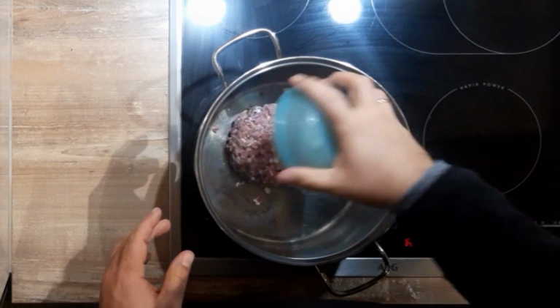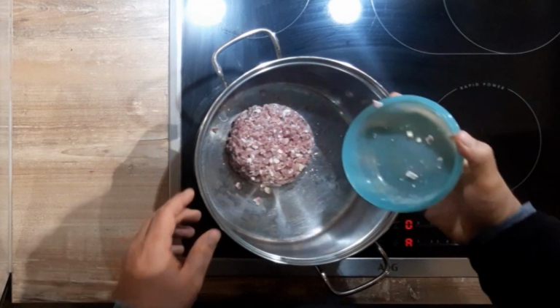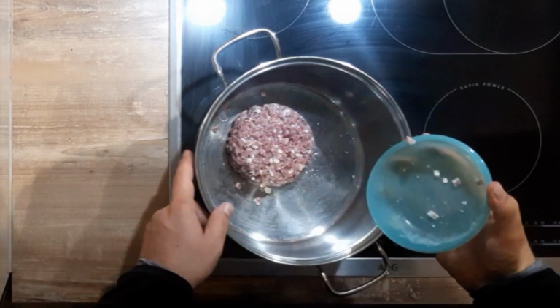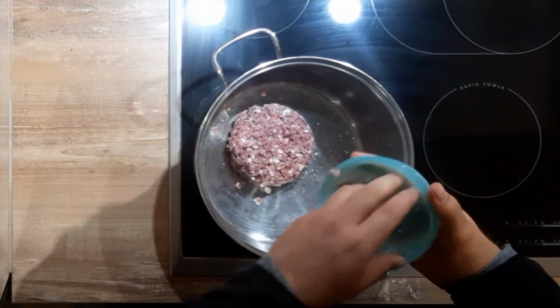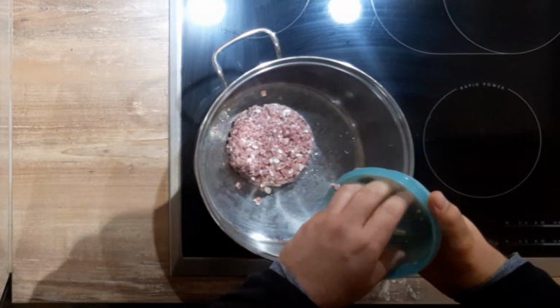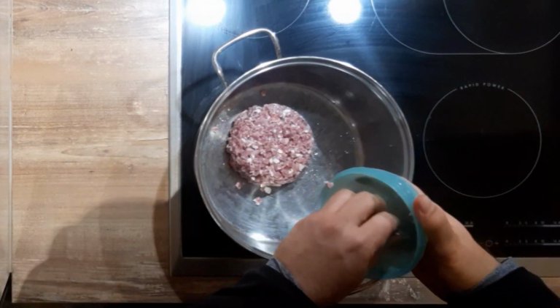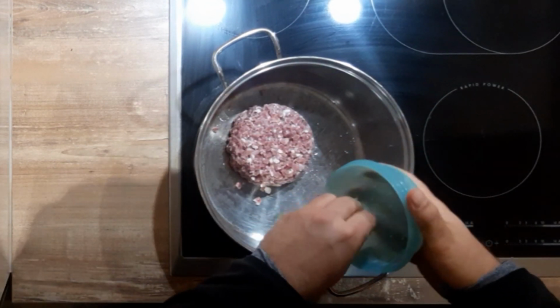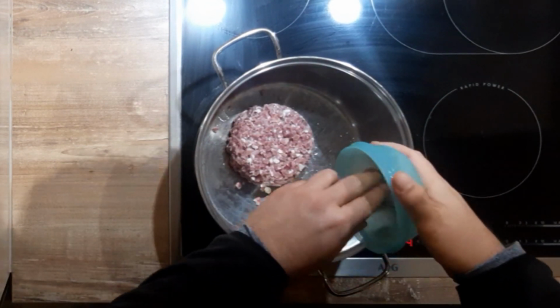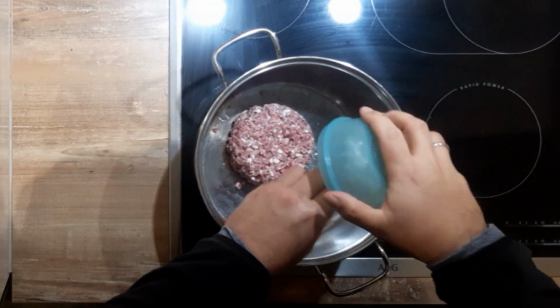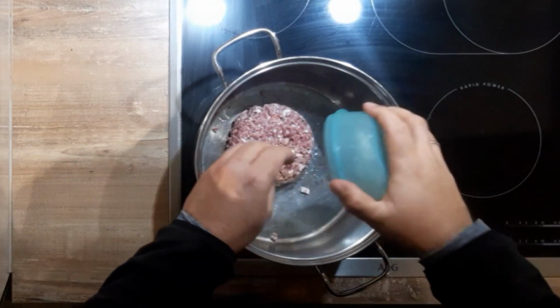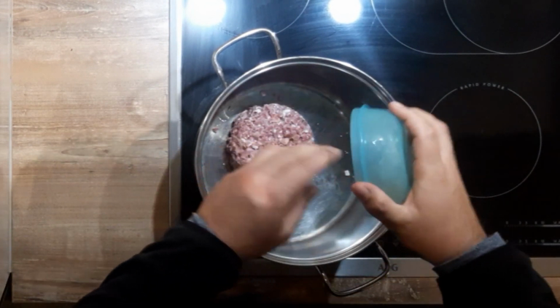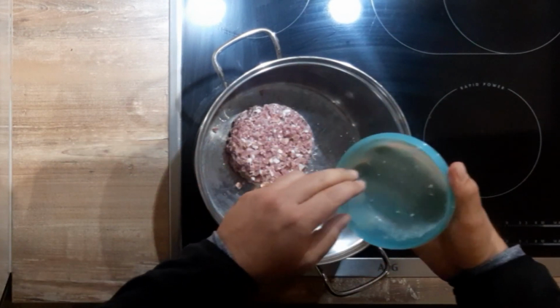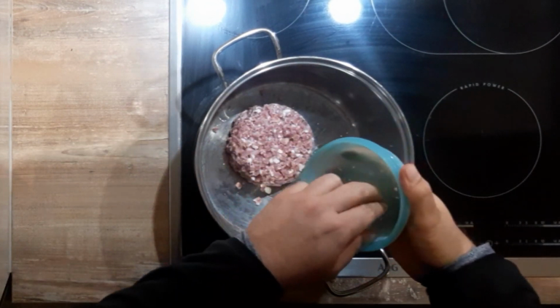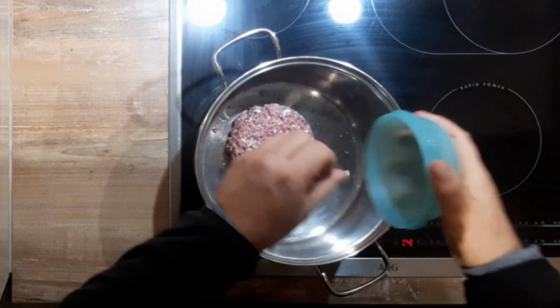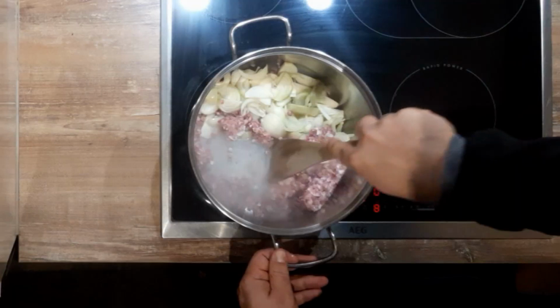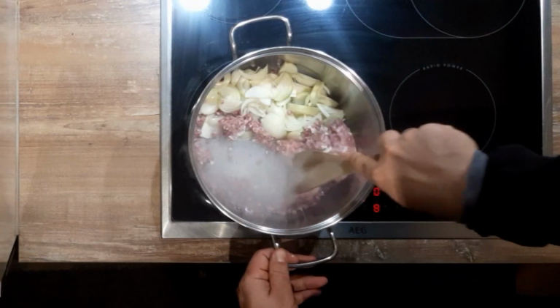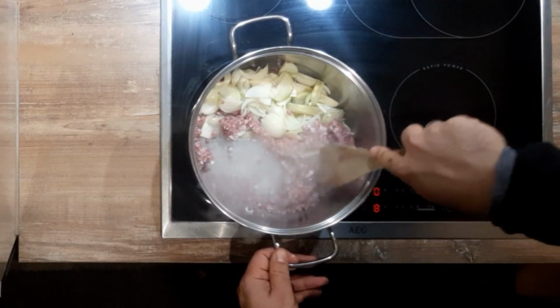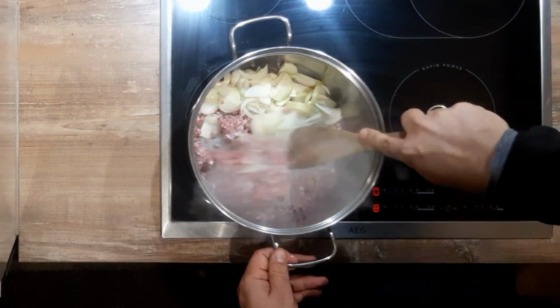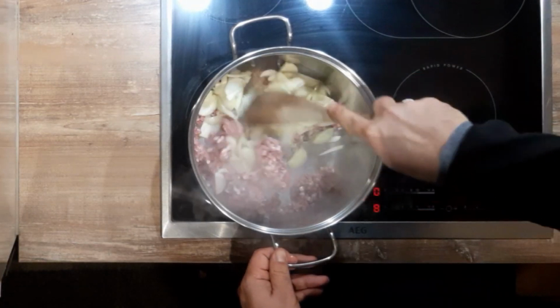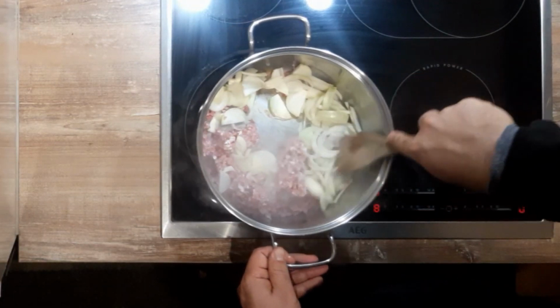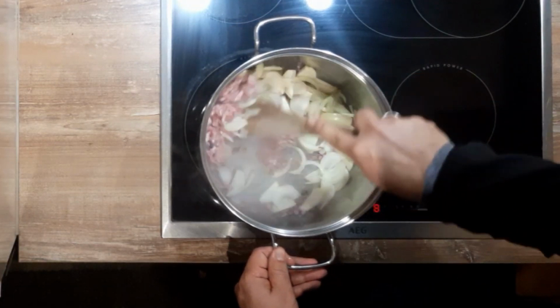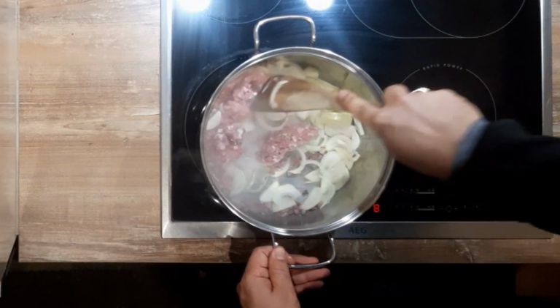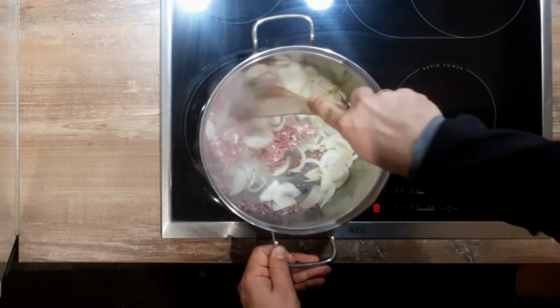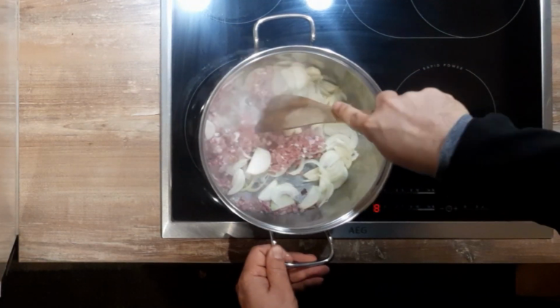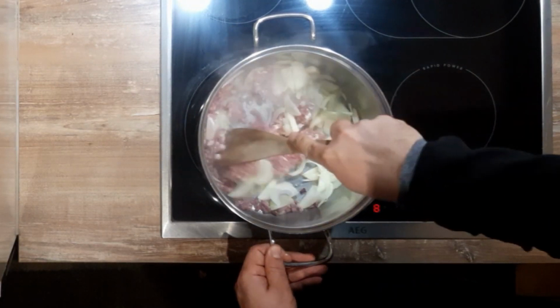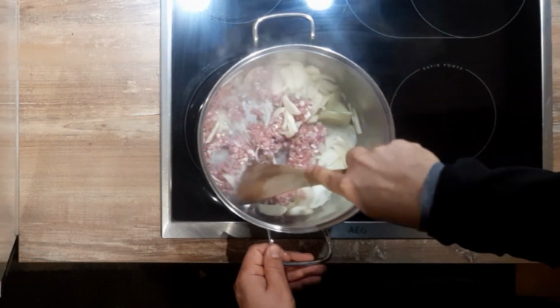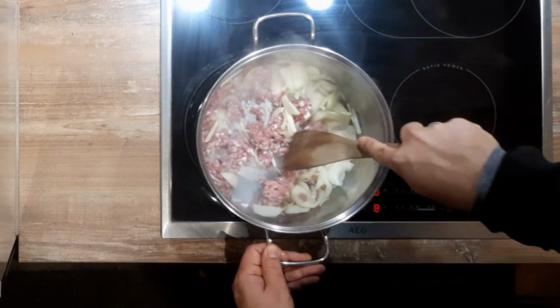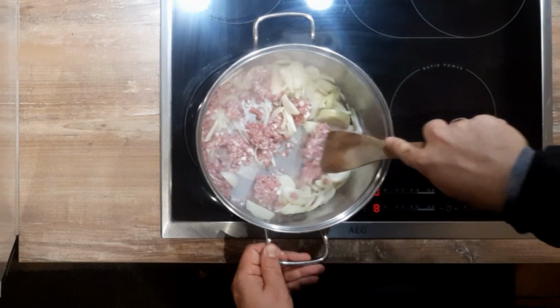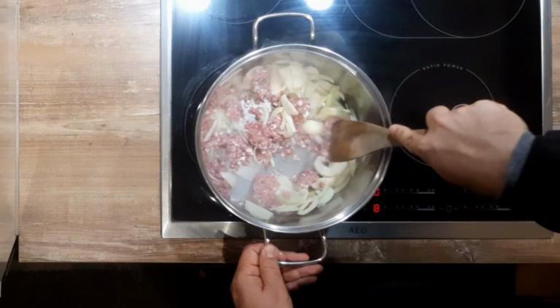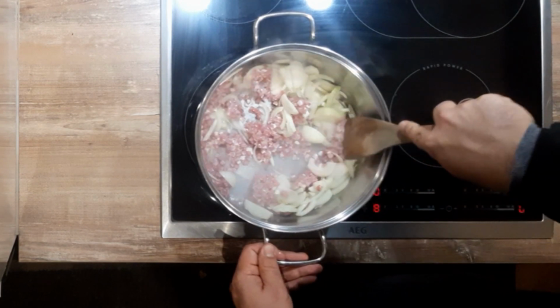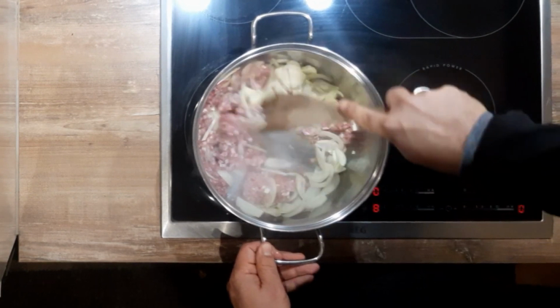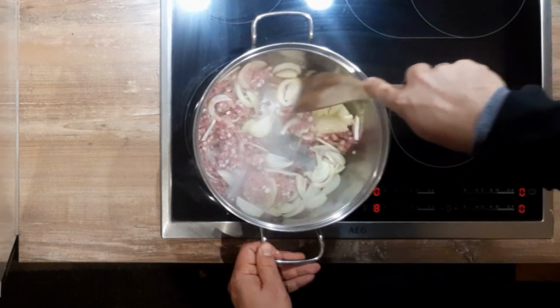Fry bacon in a pot. I used deep frozen bacon, as it is very lean, I needed to add 2 tablespoons of oil later on. Then add the onions and brown the bacon and onions.